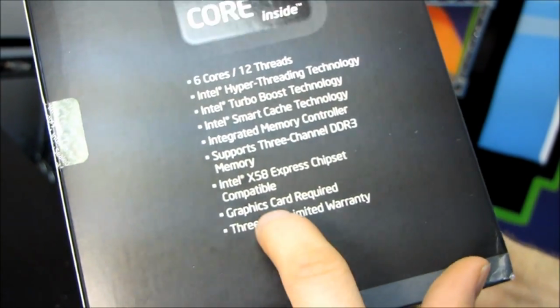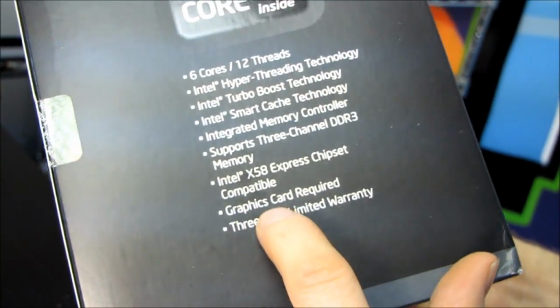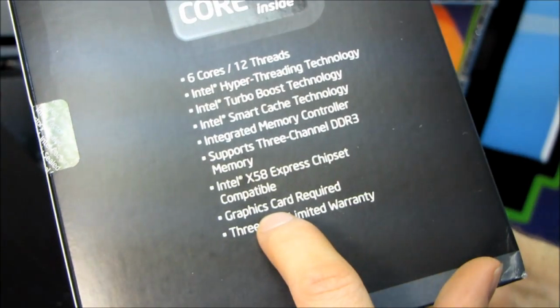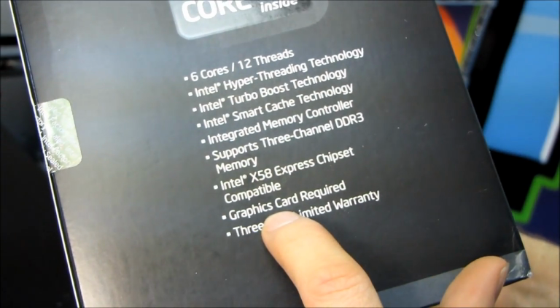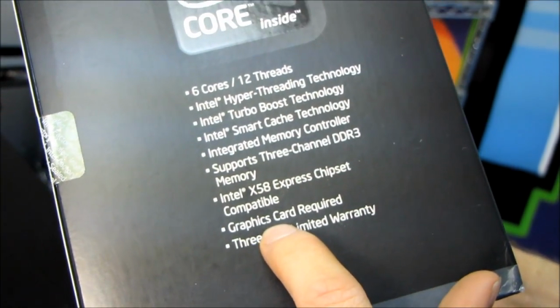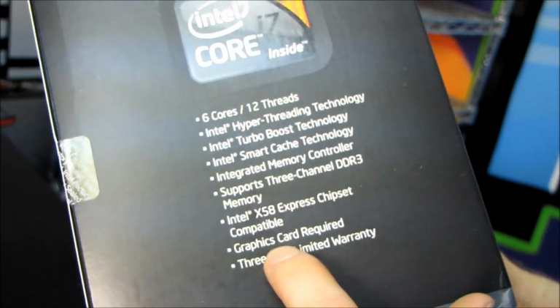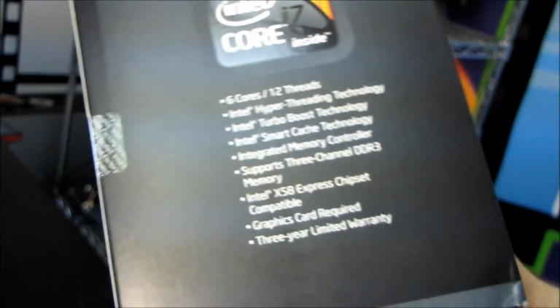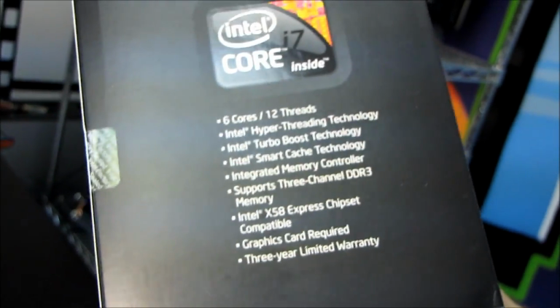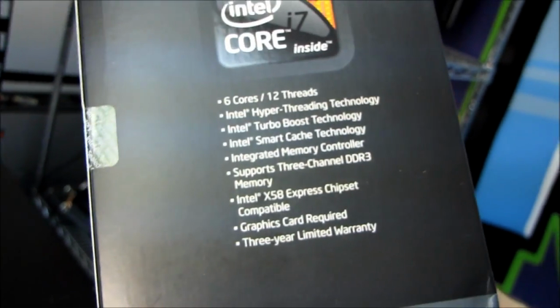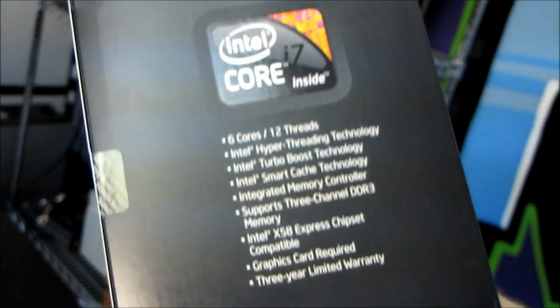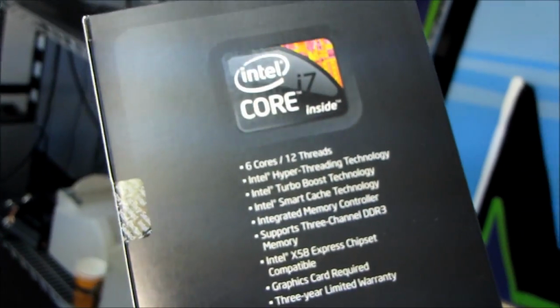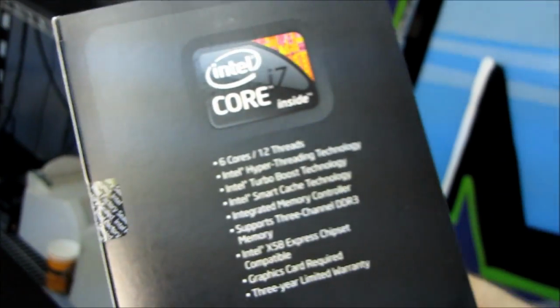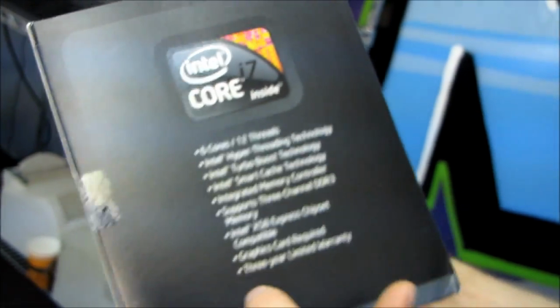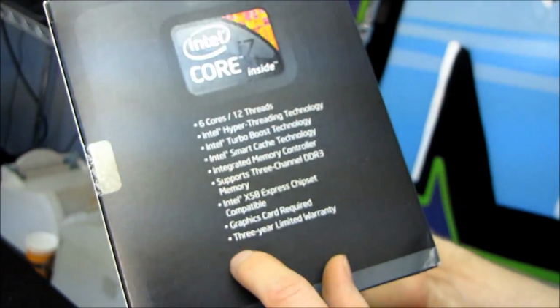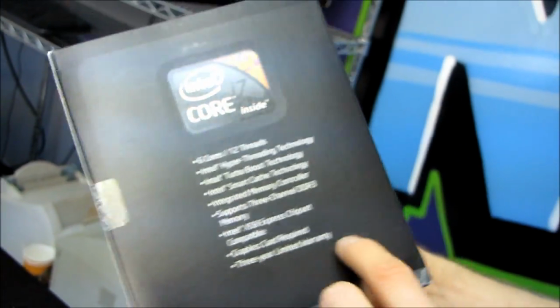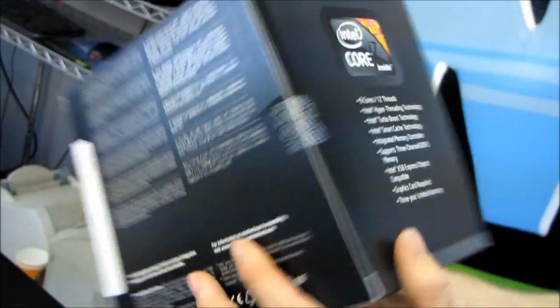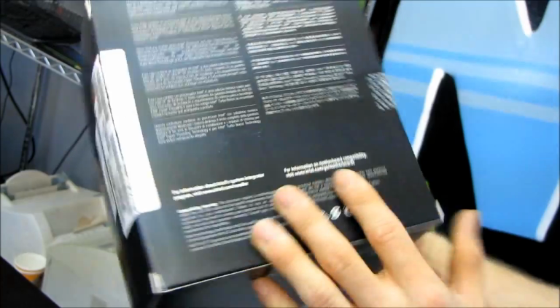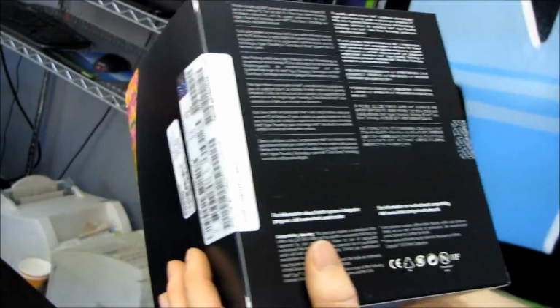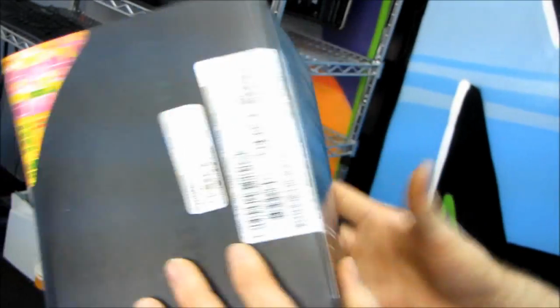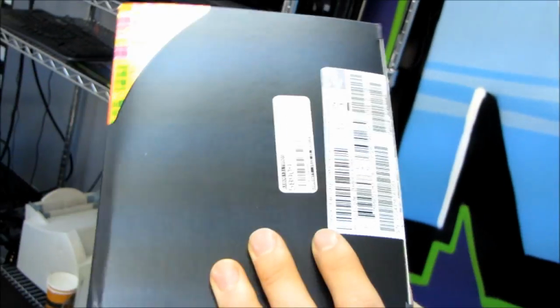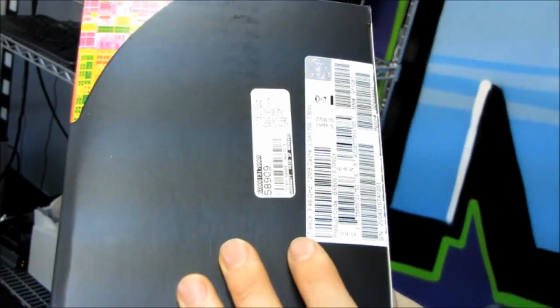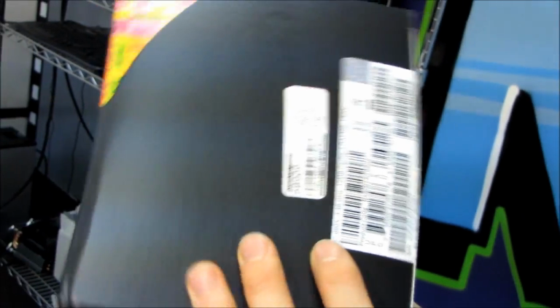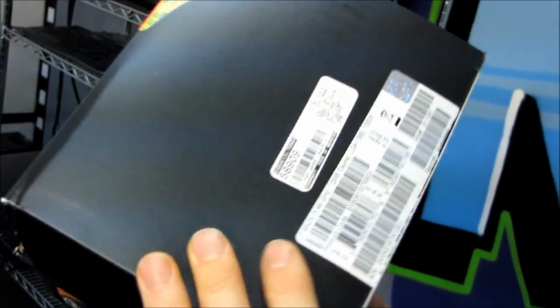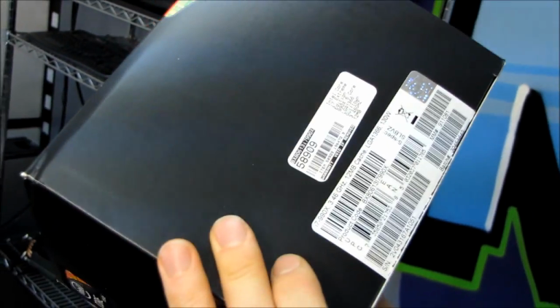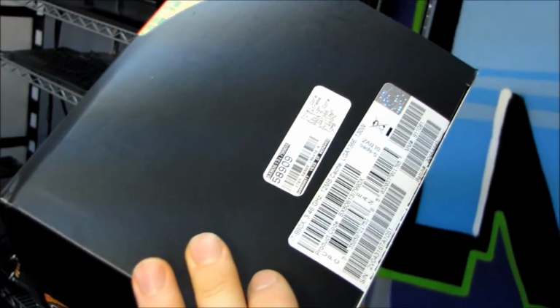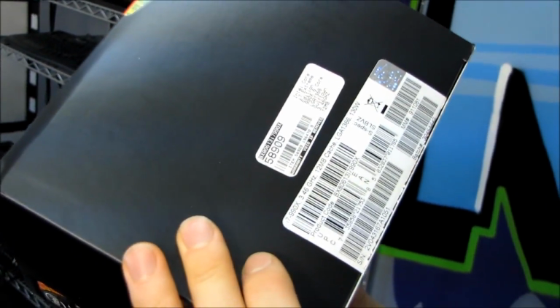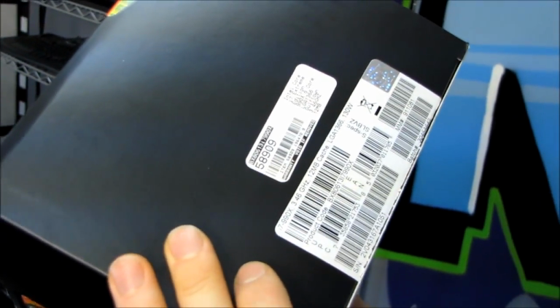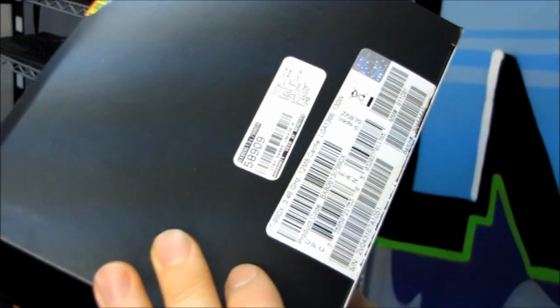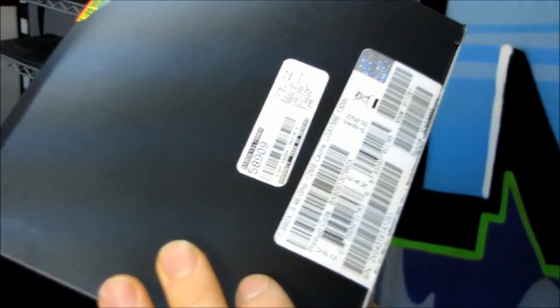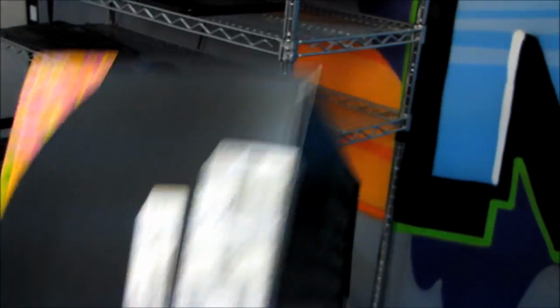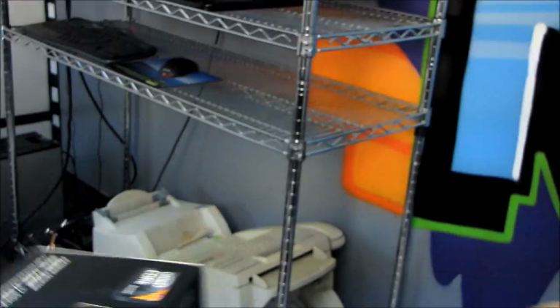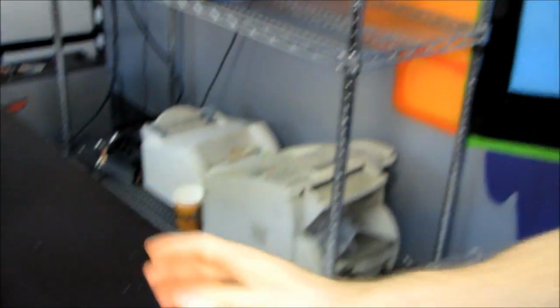I'm surprised they actually have that on the box. You're buying an extreme edition processor with no graphics card — very random. Three-year warranty, as with all Intel CPUs, and that's about all I wanted to cover on the box.